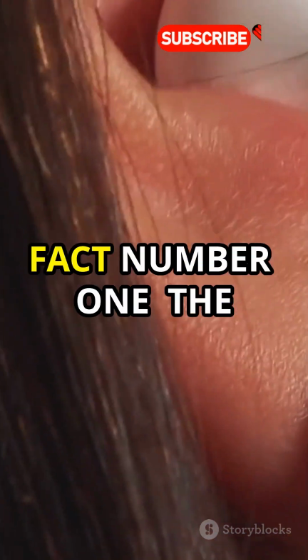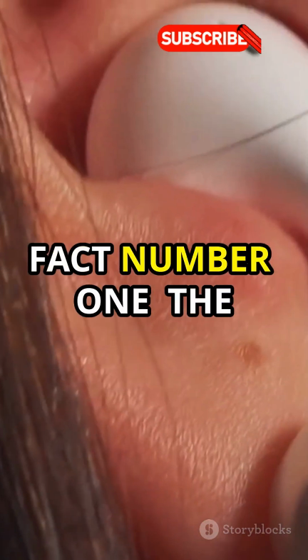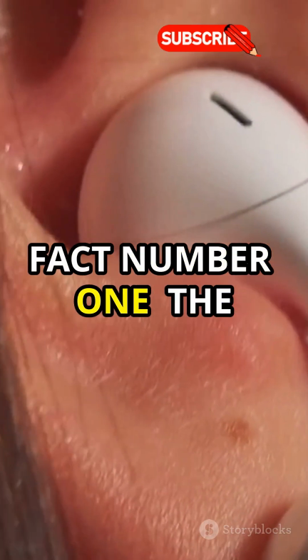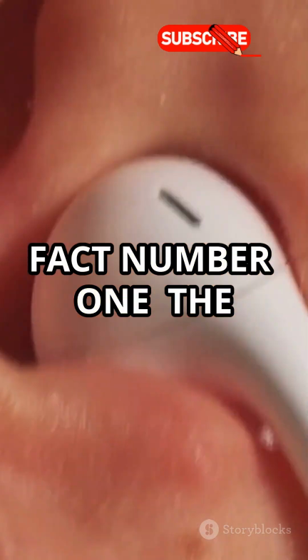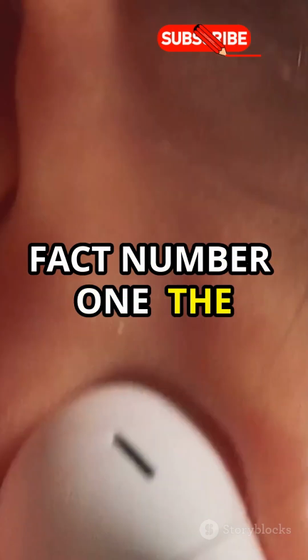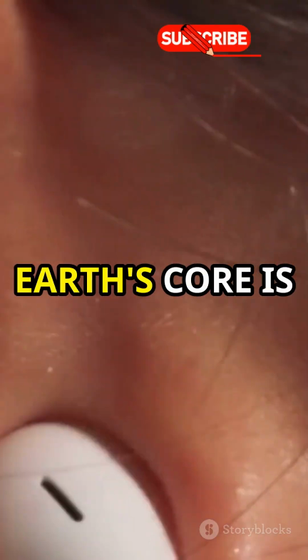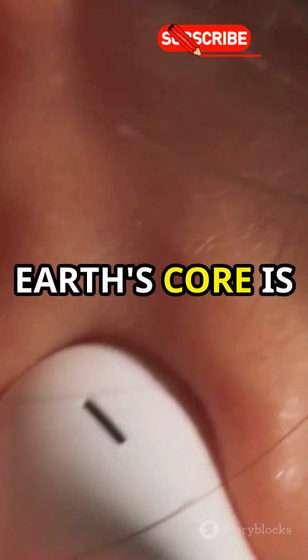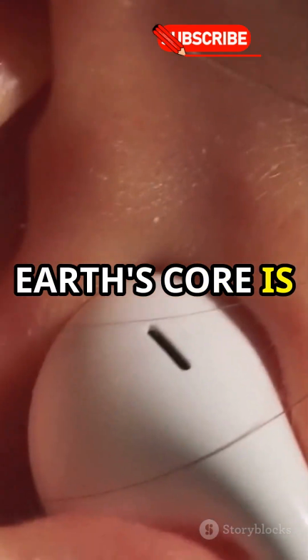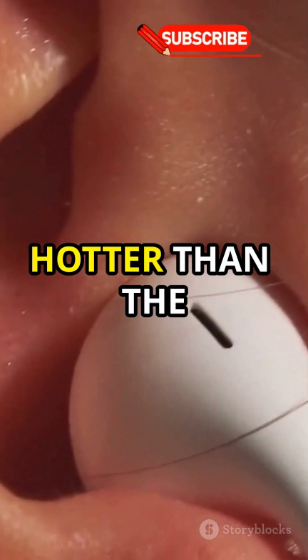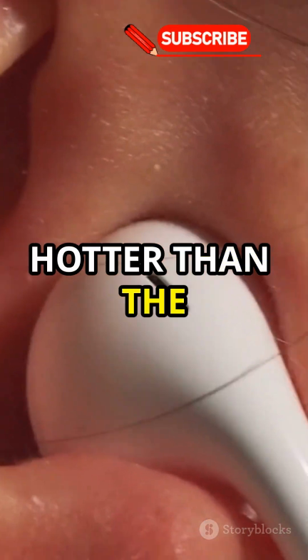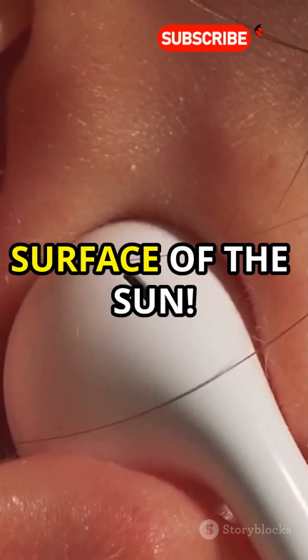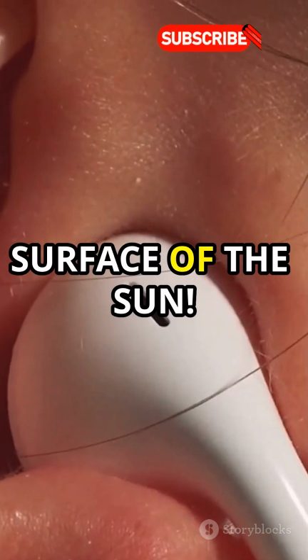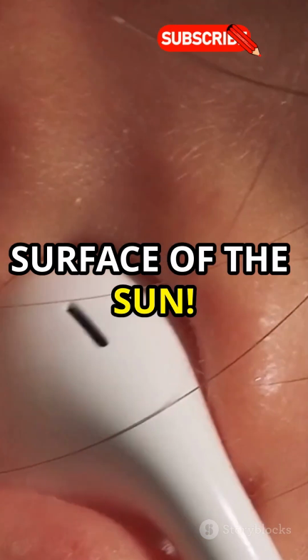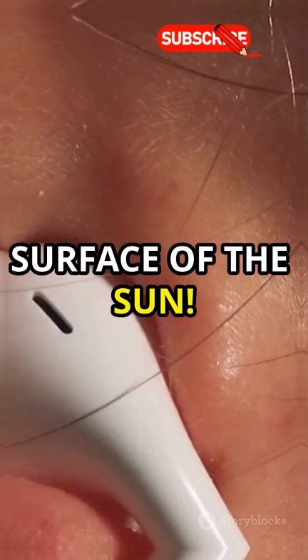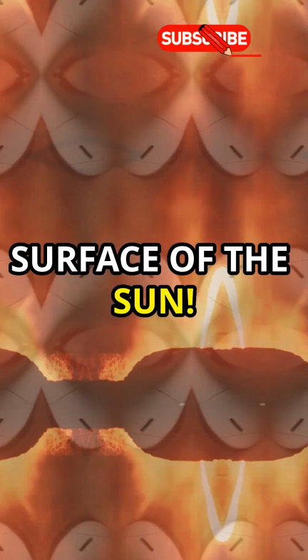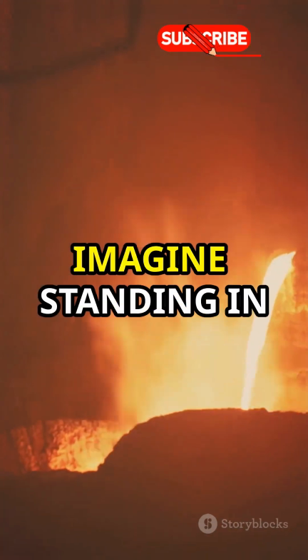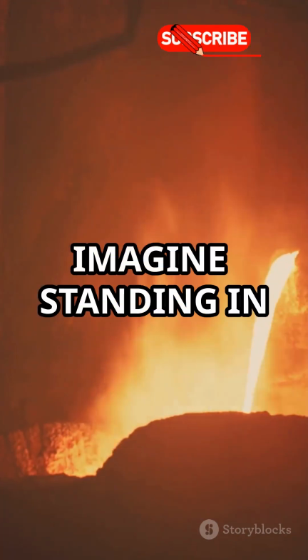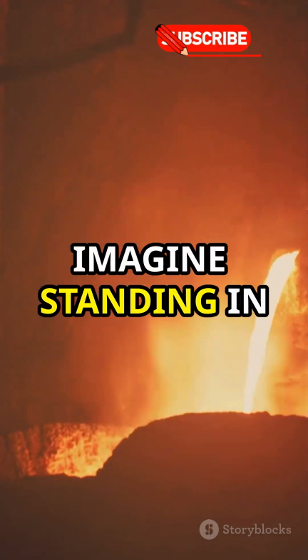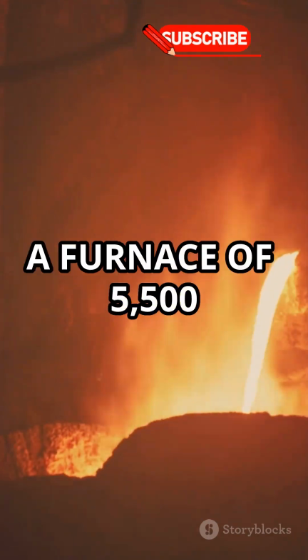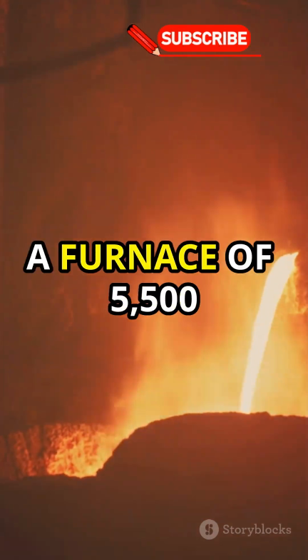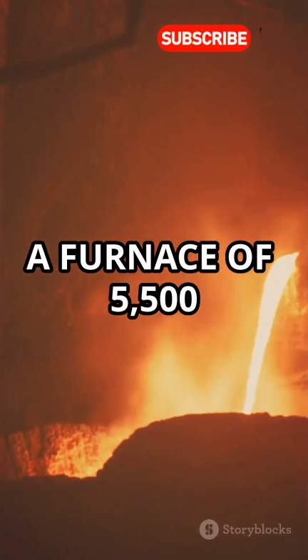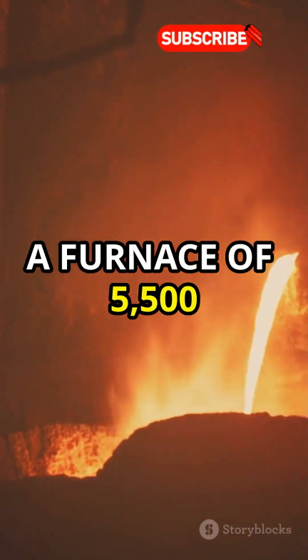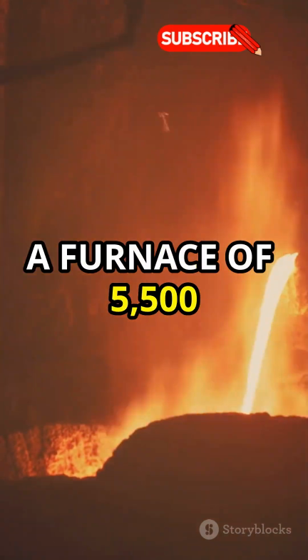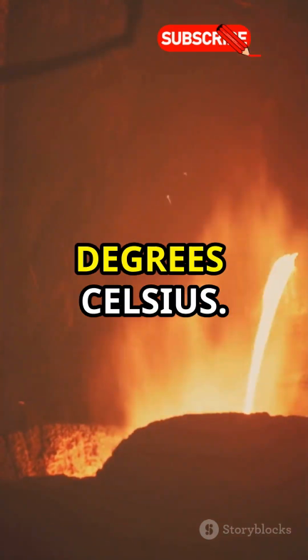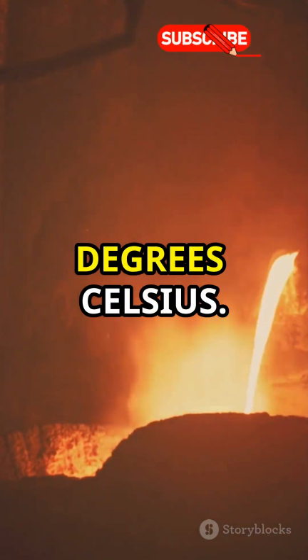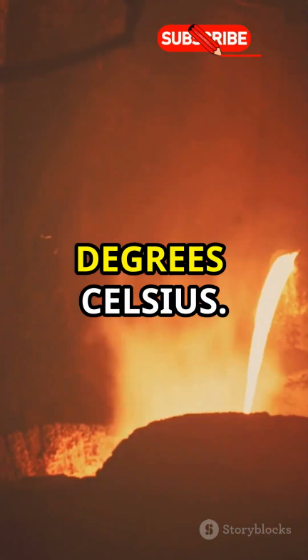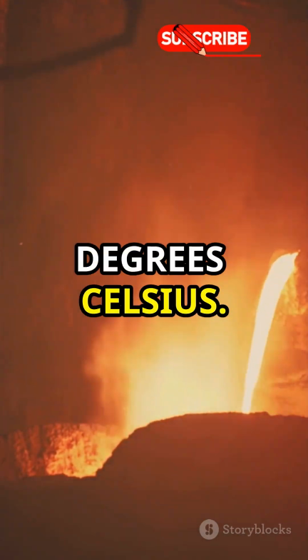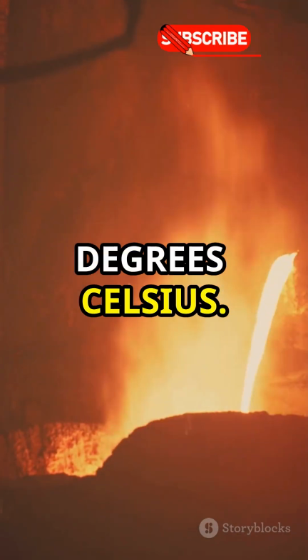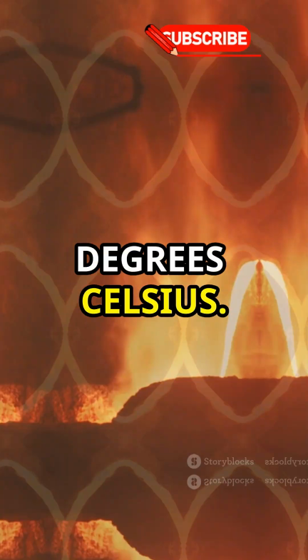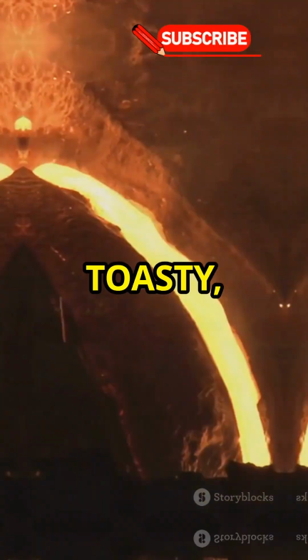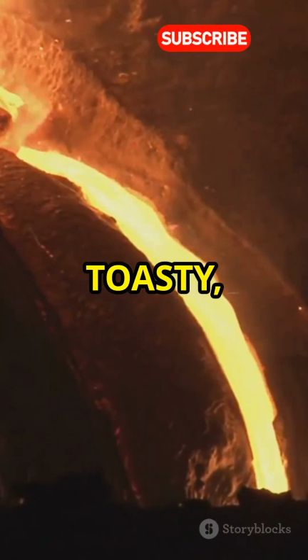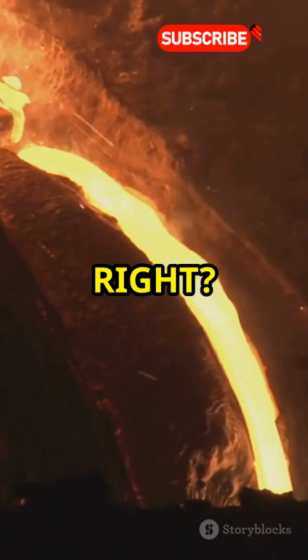Fact number one: the Earth's core is hotter than the surface of the sun. Imagine standing in a furnace of 5,500 degrees Celsius. Toasty, right?